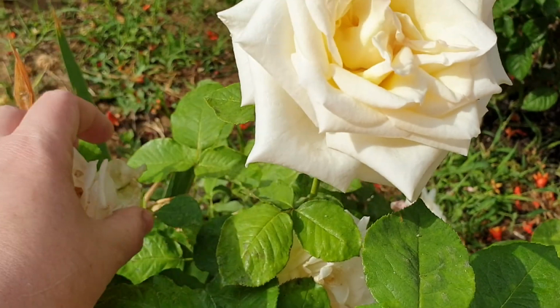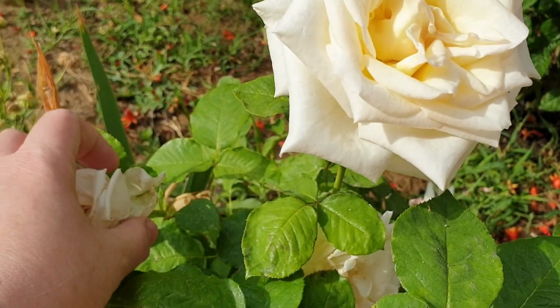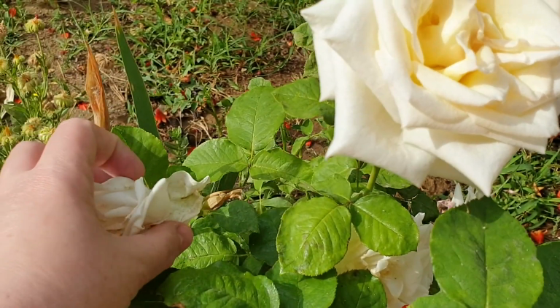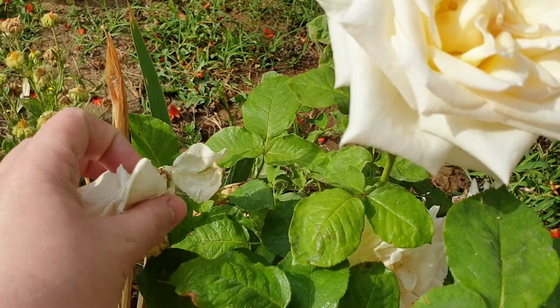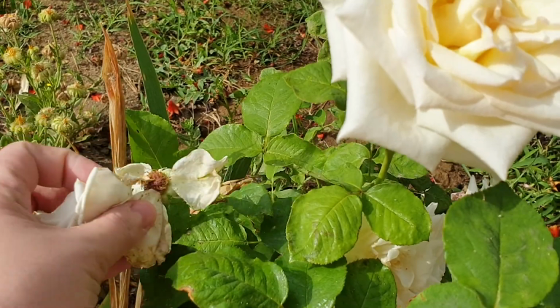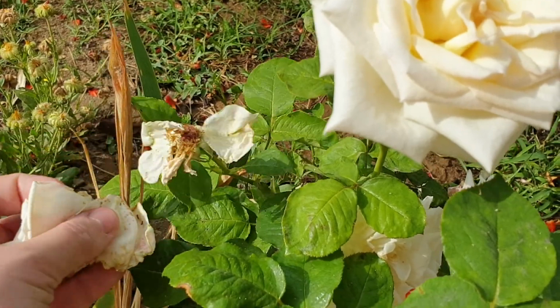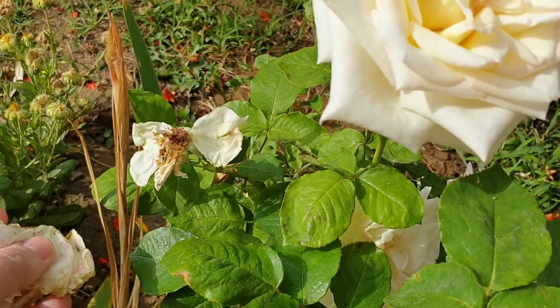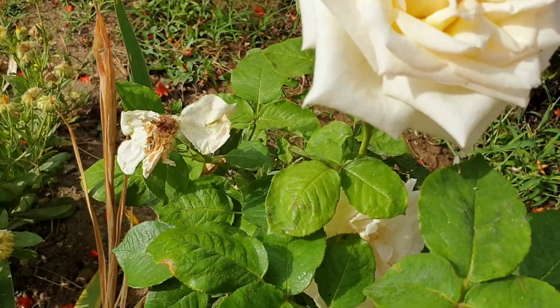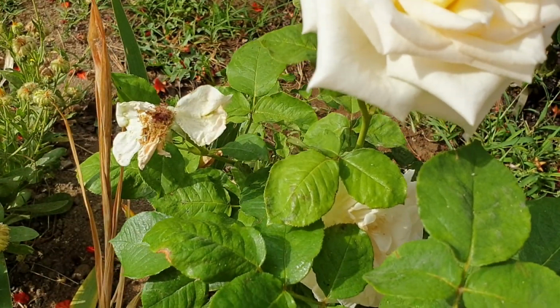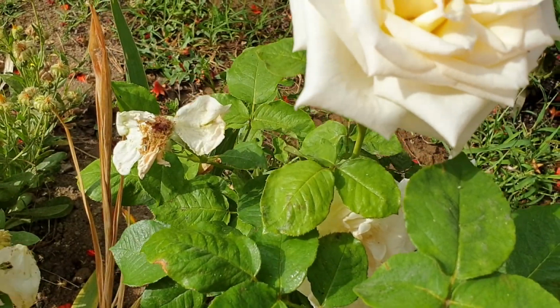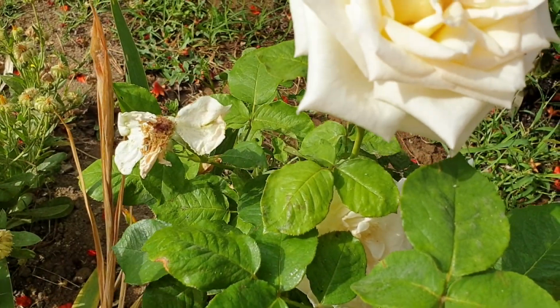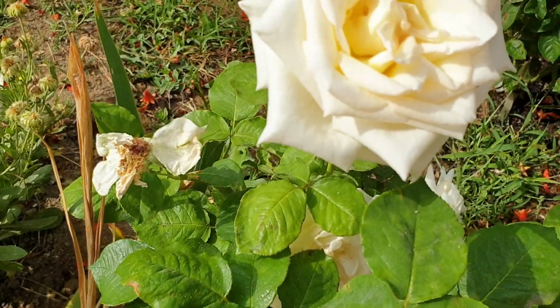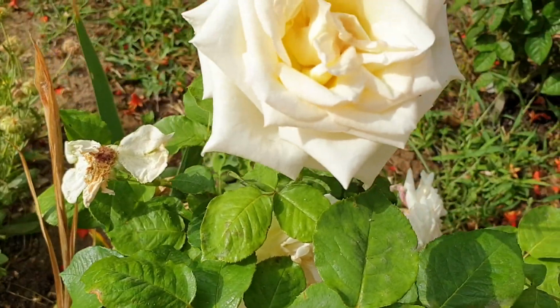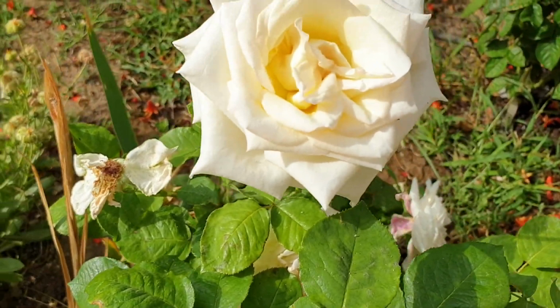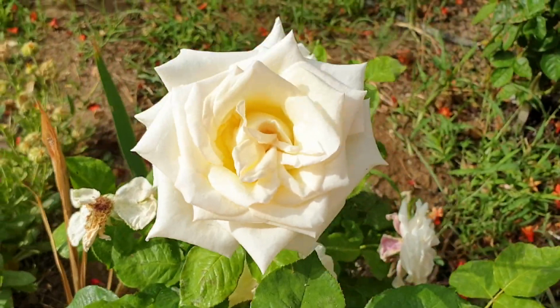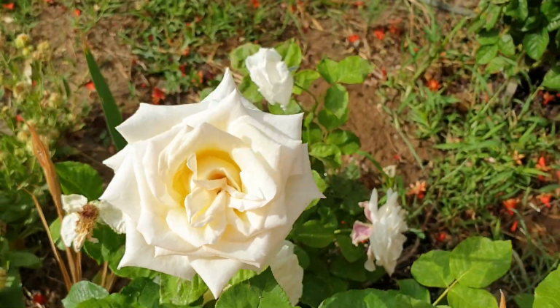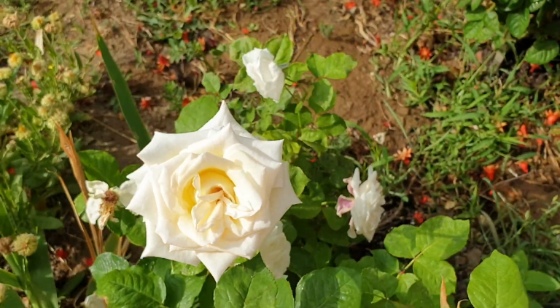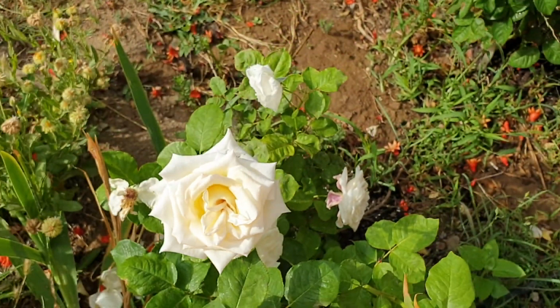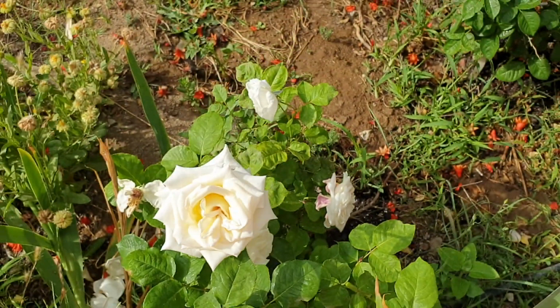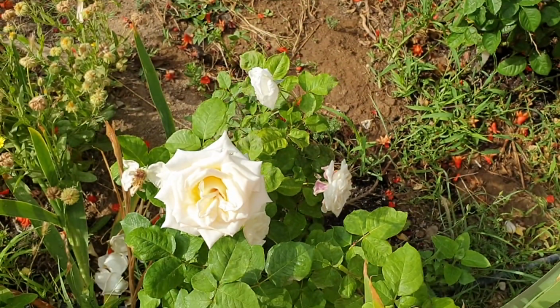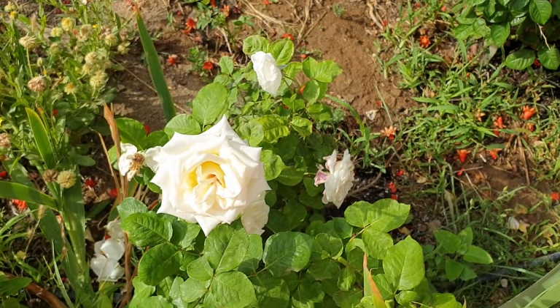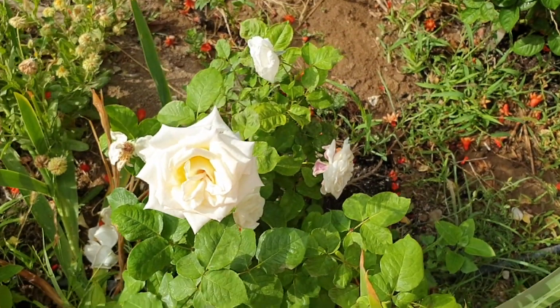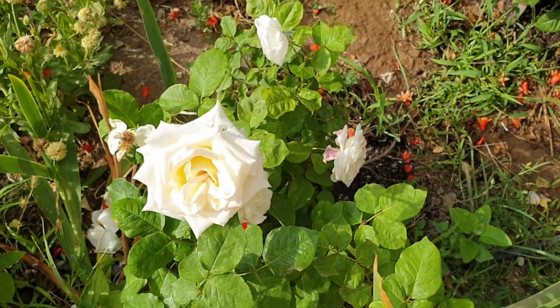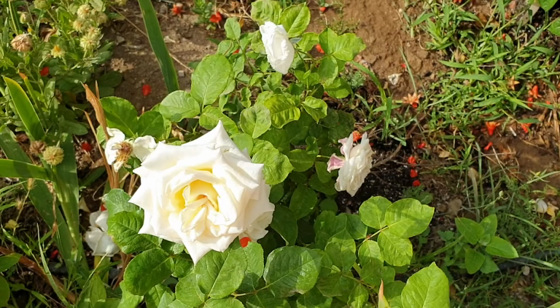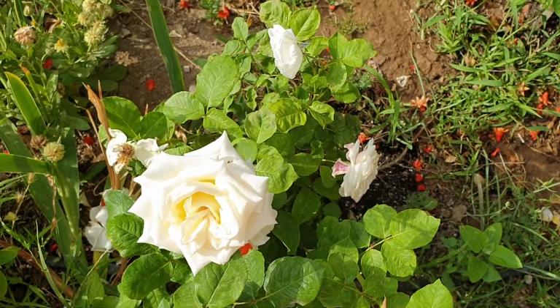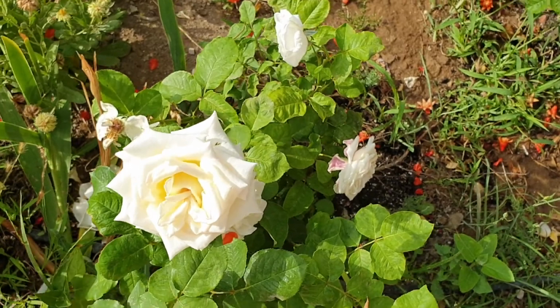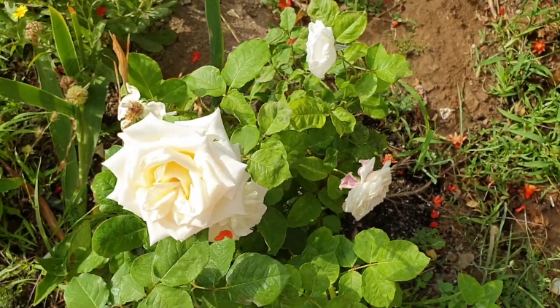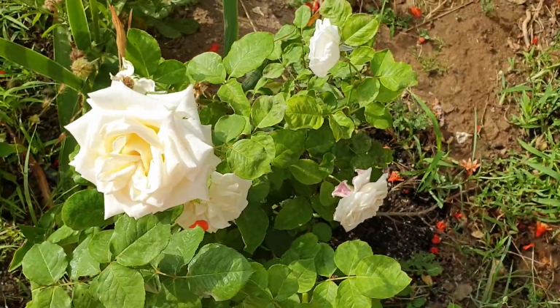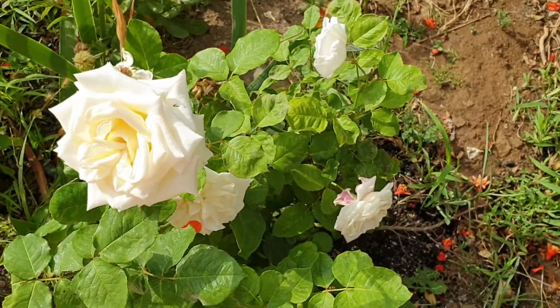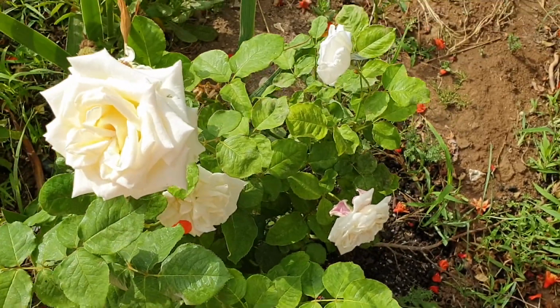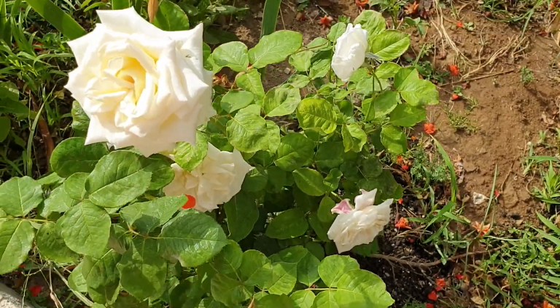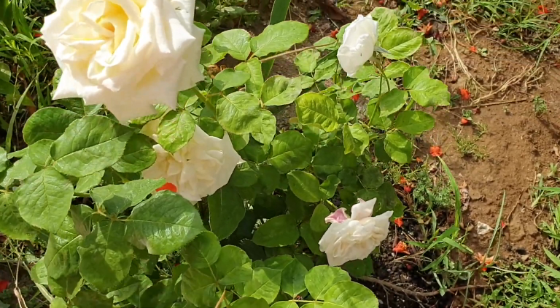We just arrived yesterday, so I haven't had a chance to clean up everything, but this is the first flower I wanted to show you.